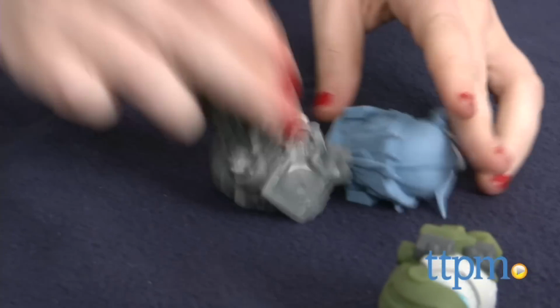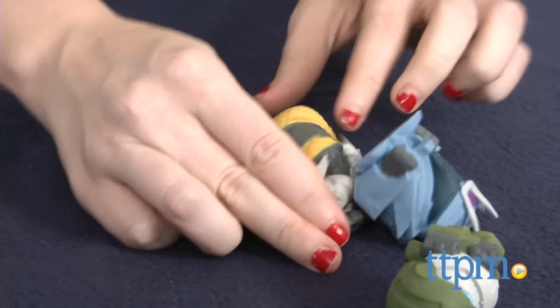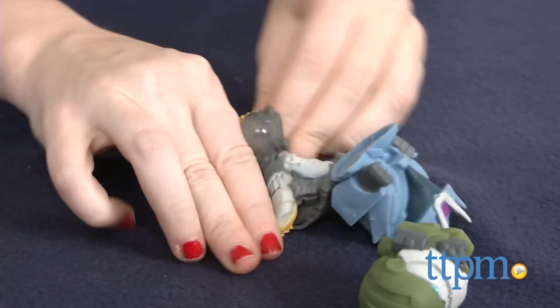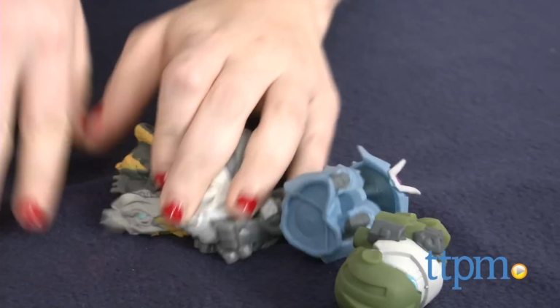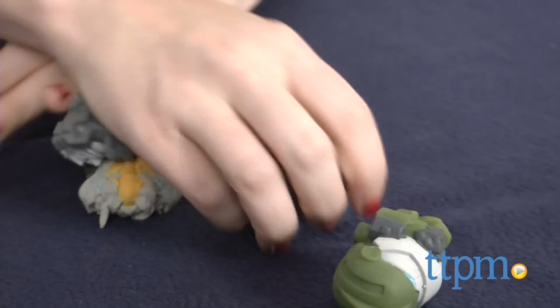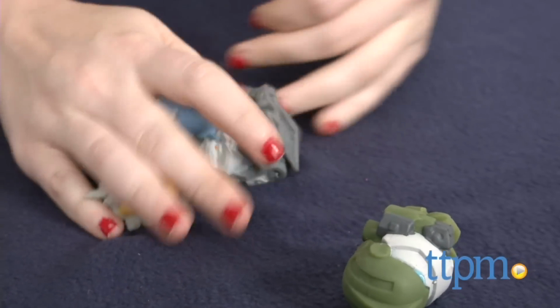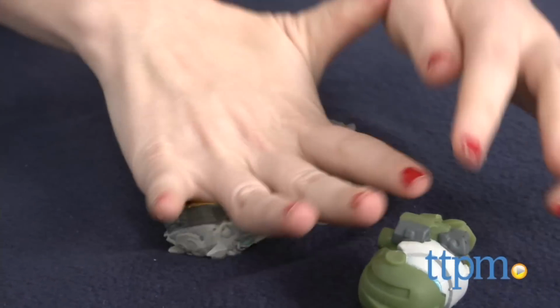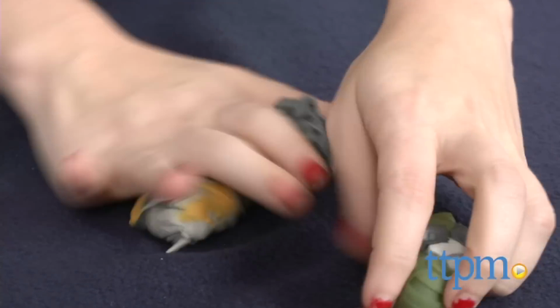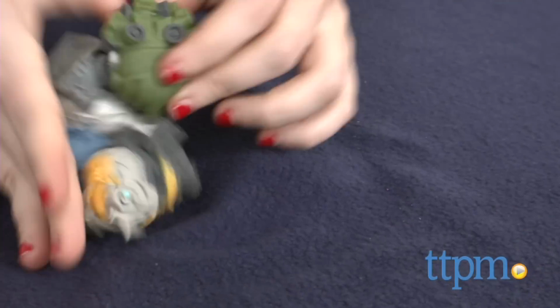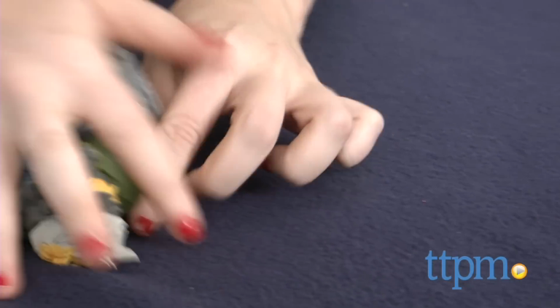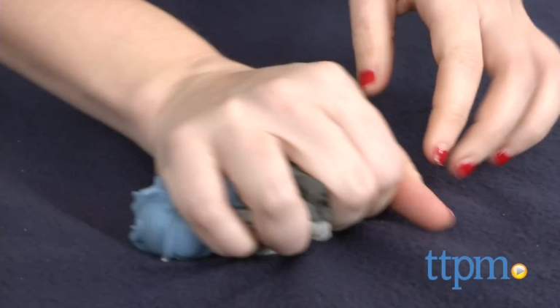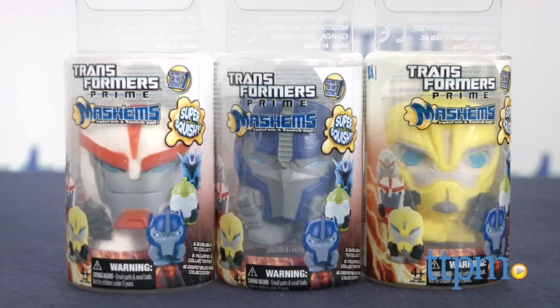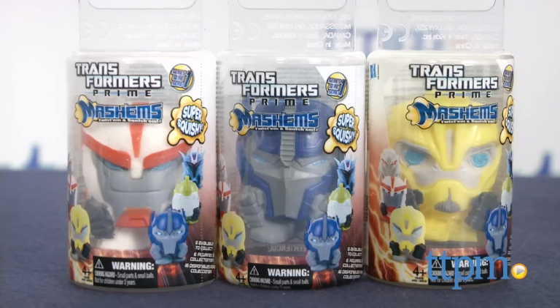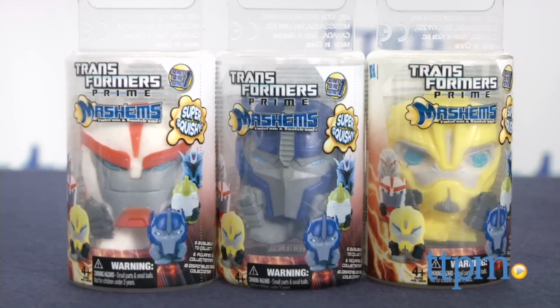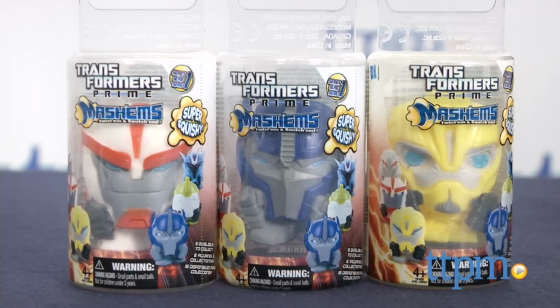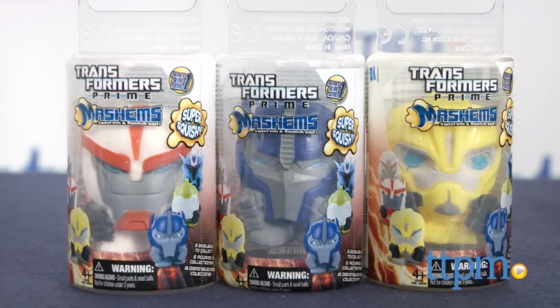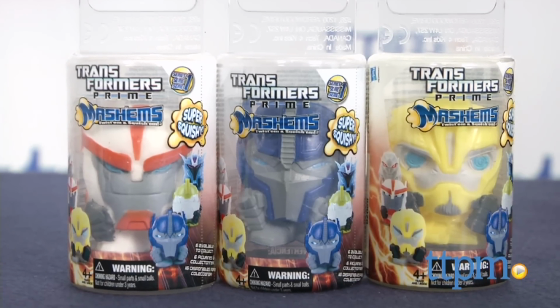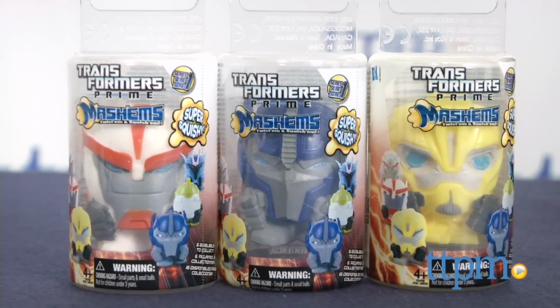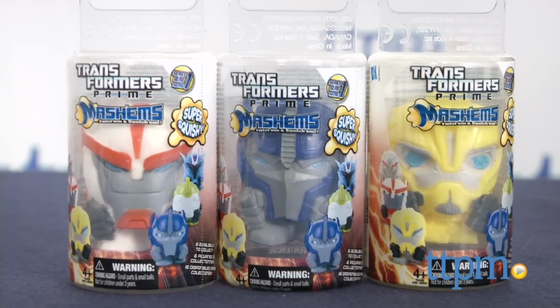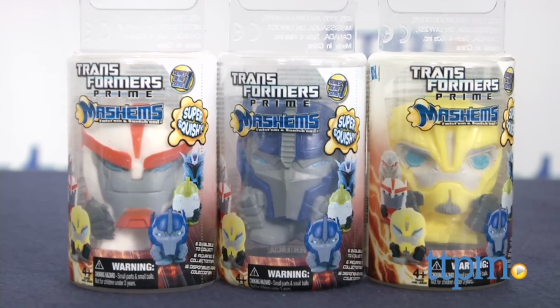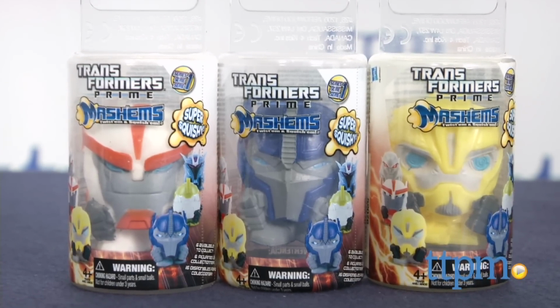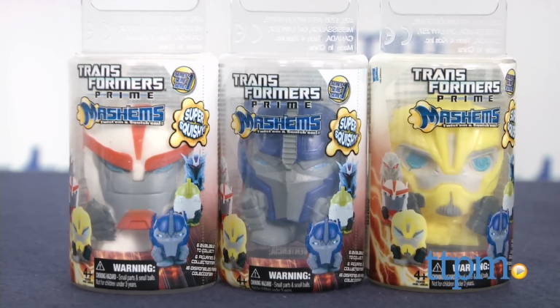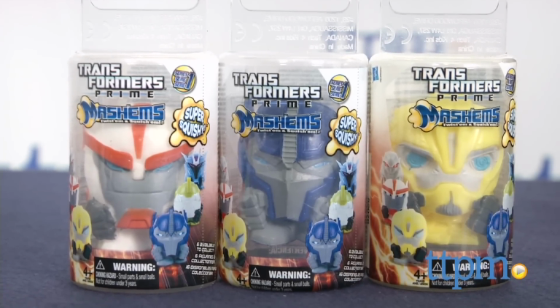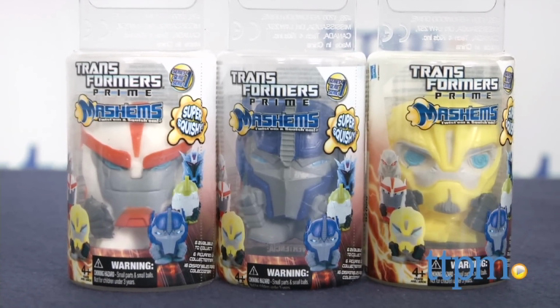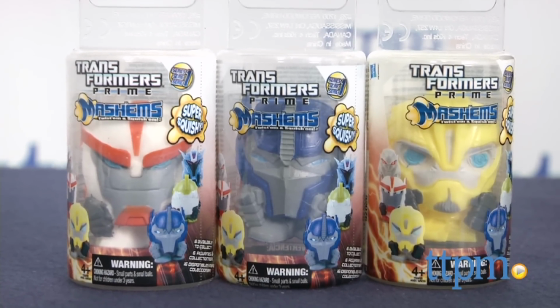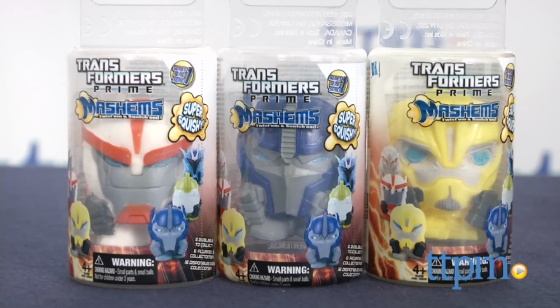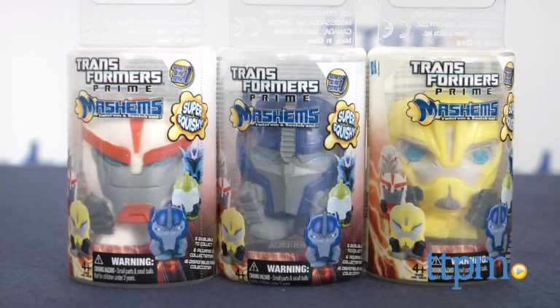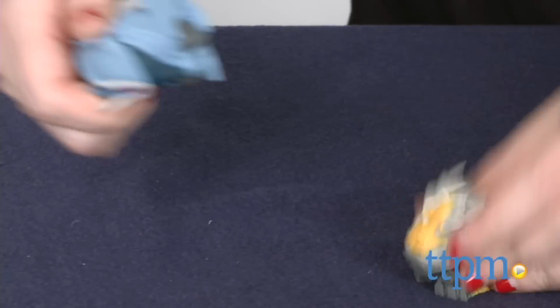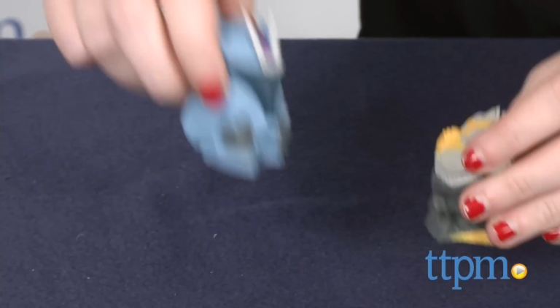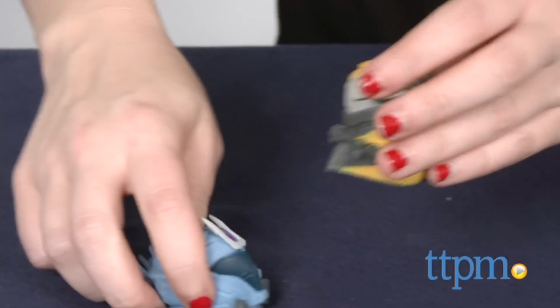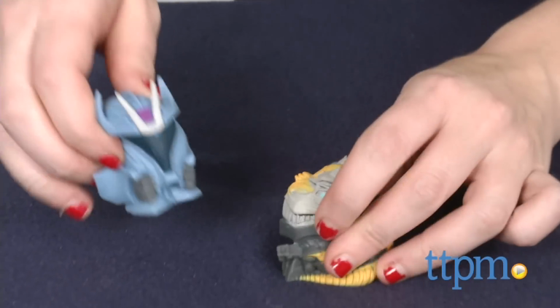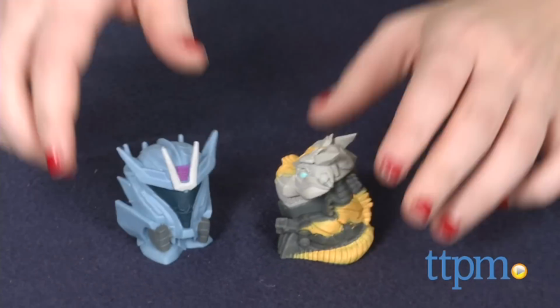You can squish'em, twist'em, and take out some aggression on'em. There are a few things to note about these toys, though, and this pertains more to kids that are playing with the toys as opposed to simply collecting them.